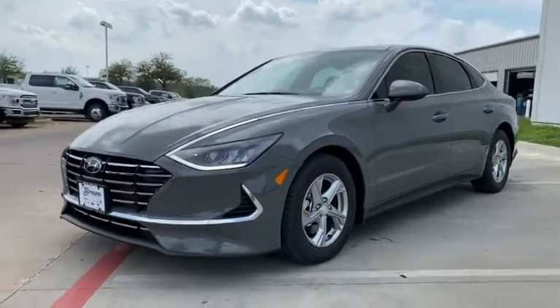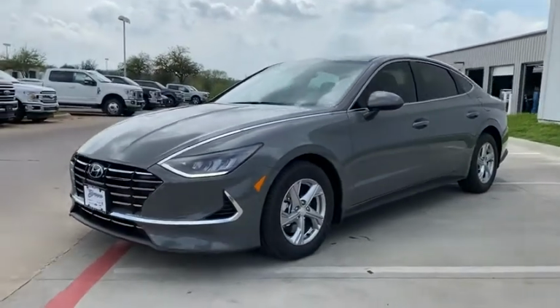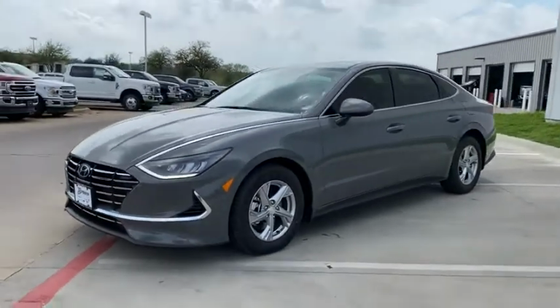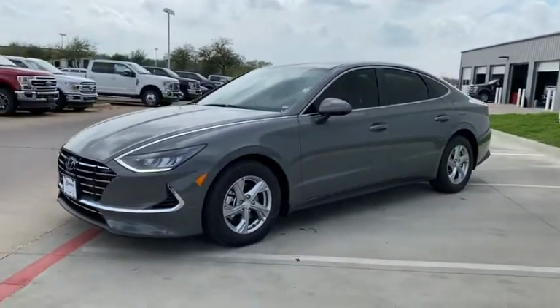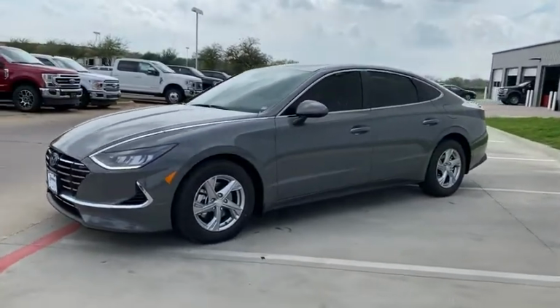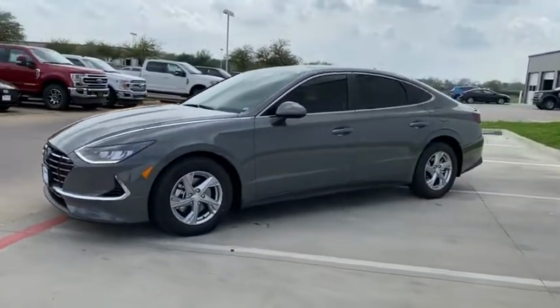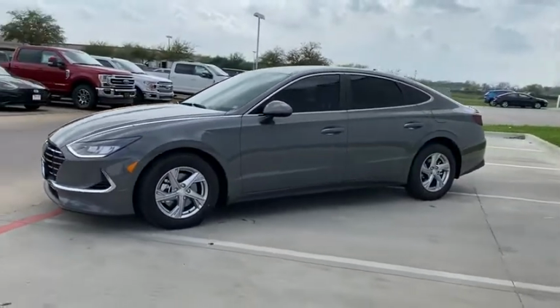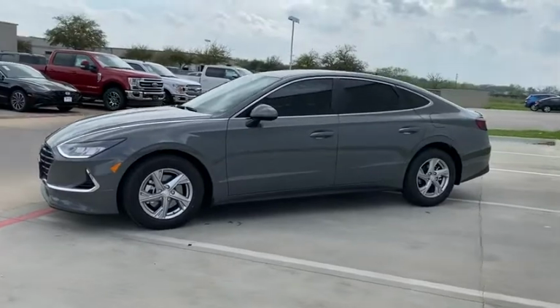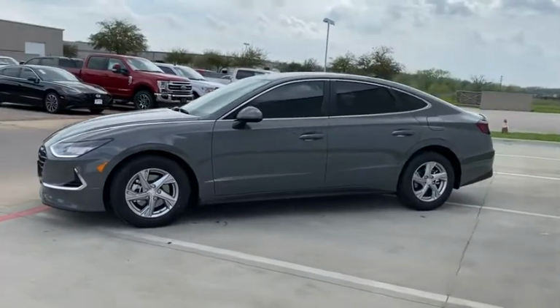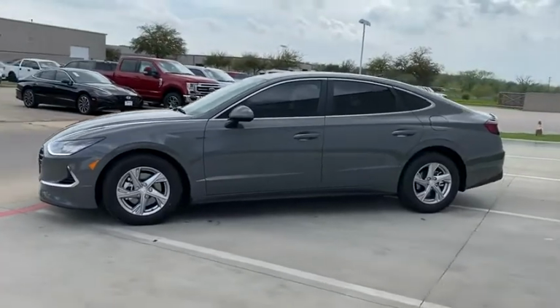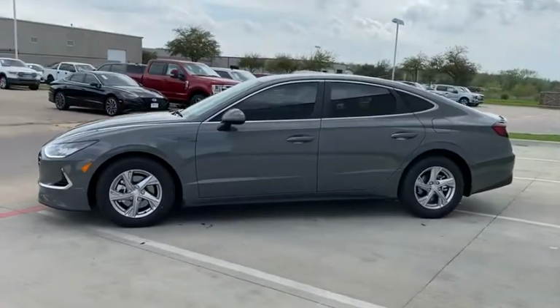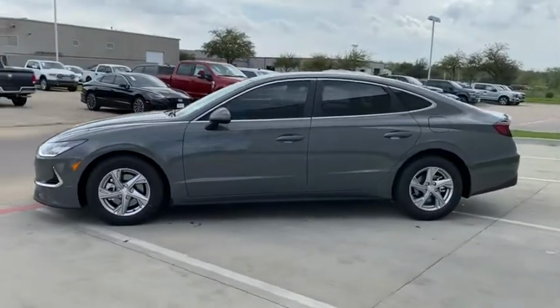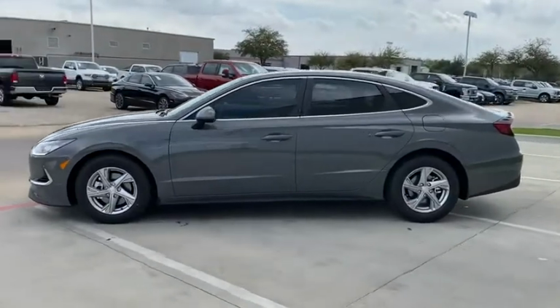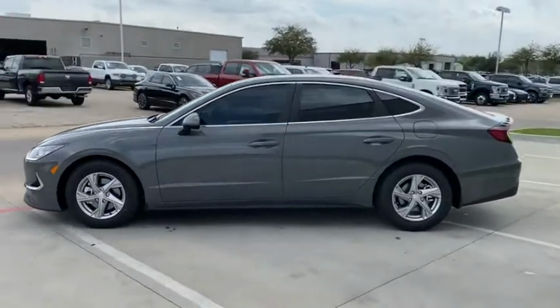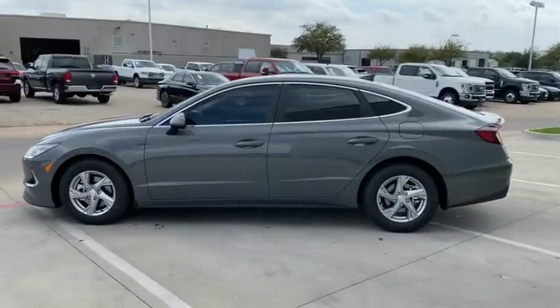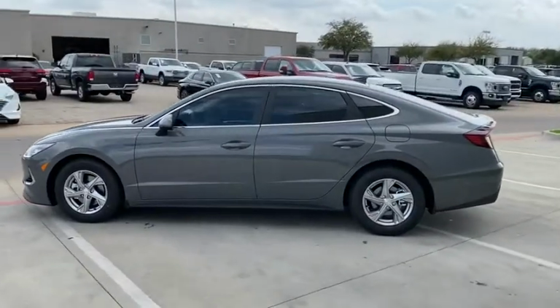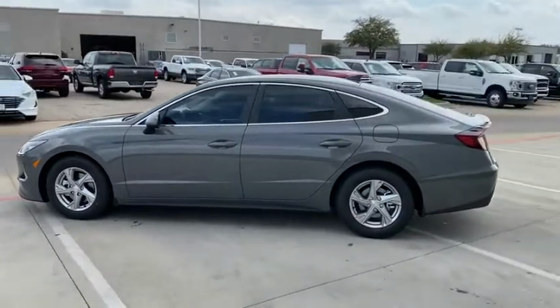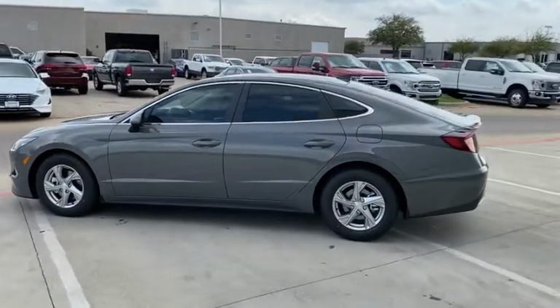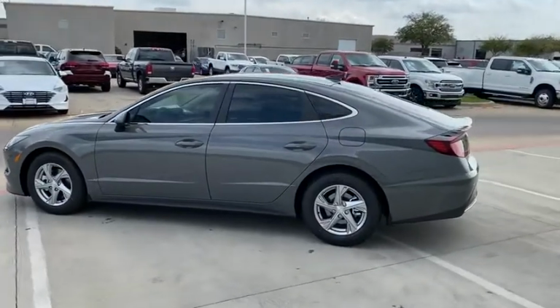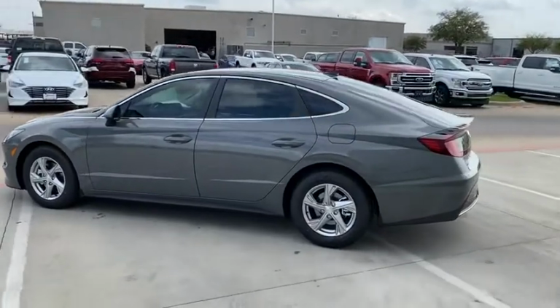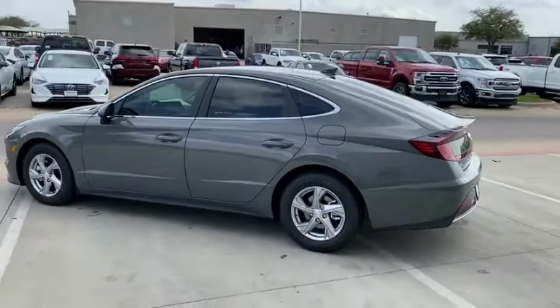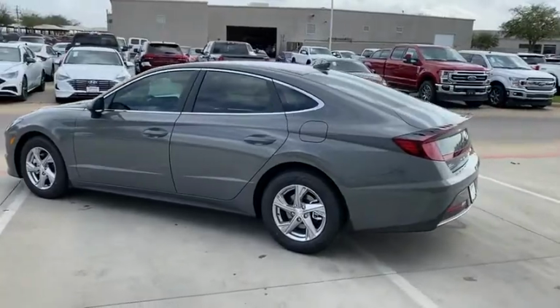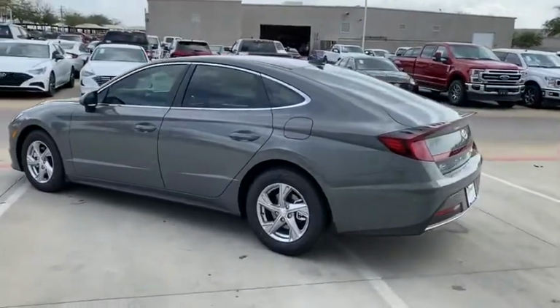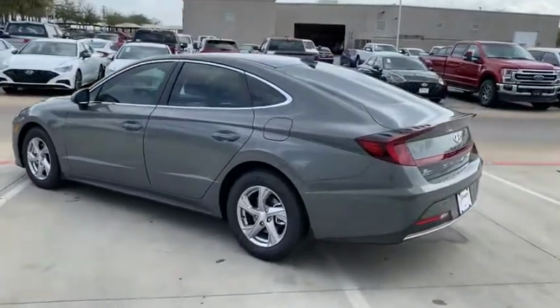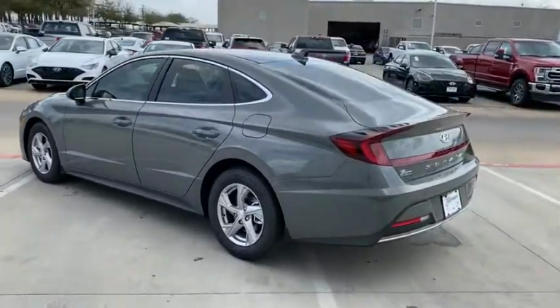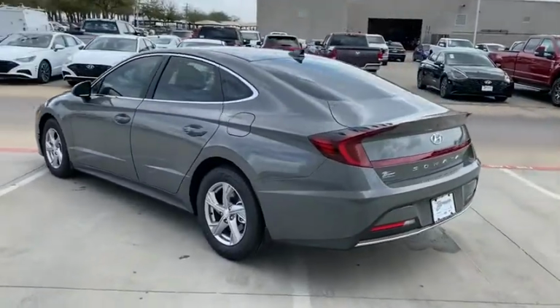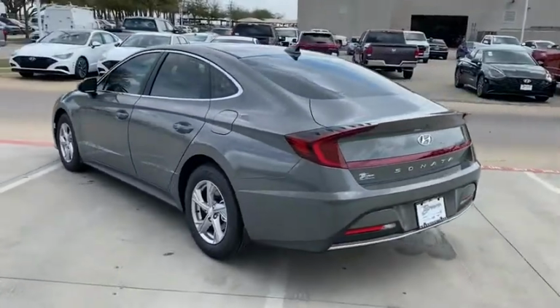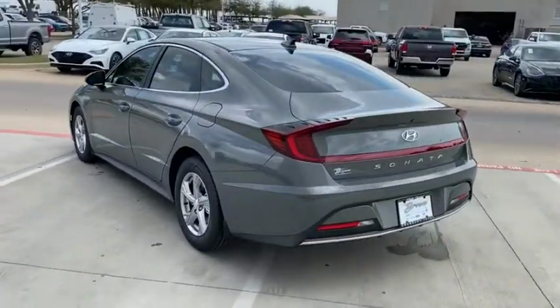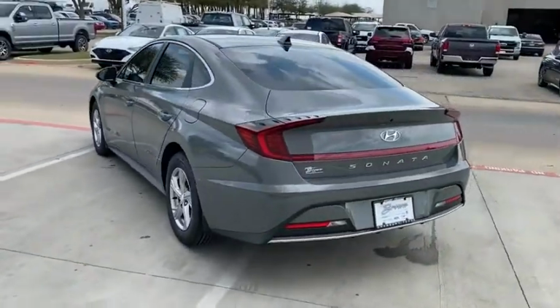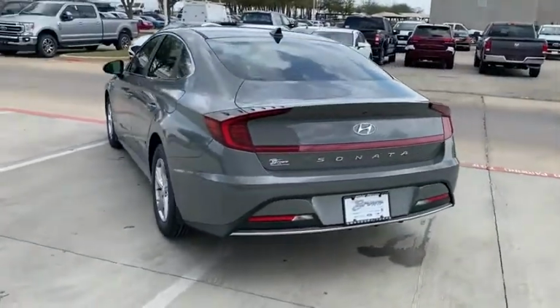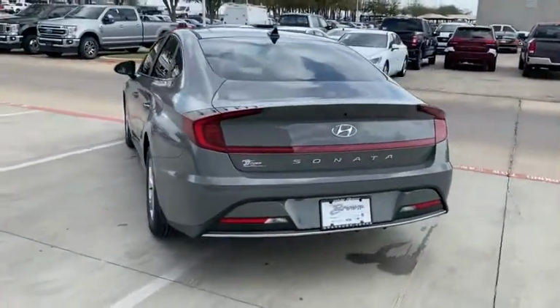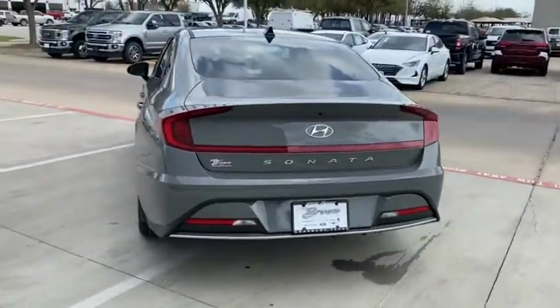Don't forget the exterior corrosion protection, a 14-step roto dip system that provides unmatched protection for your Sonata. Is love at first sight really possible? Let us know when you stop in.